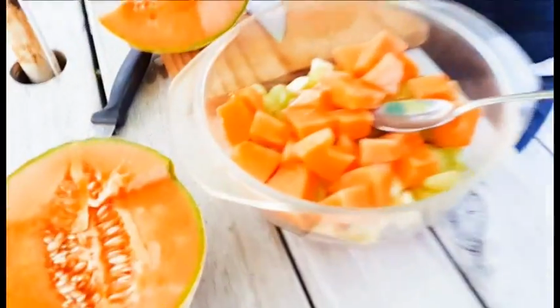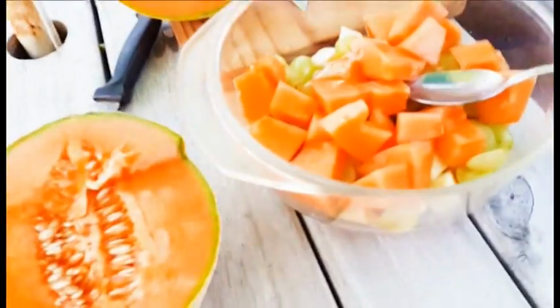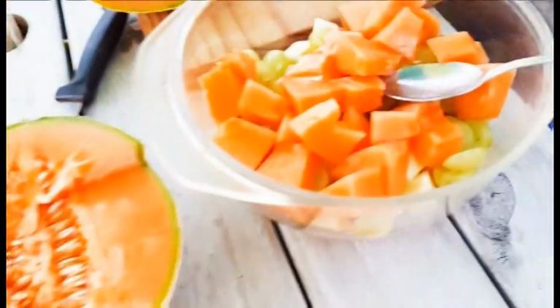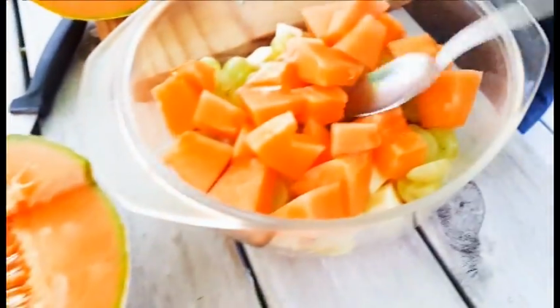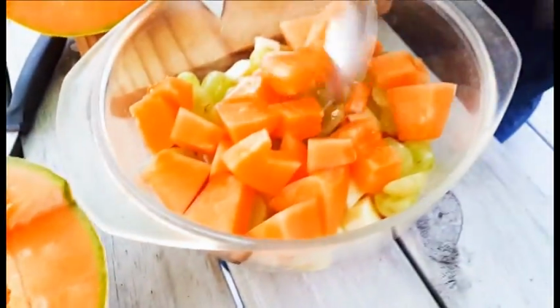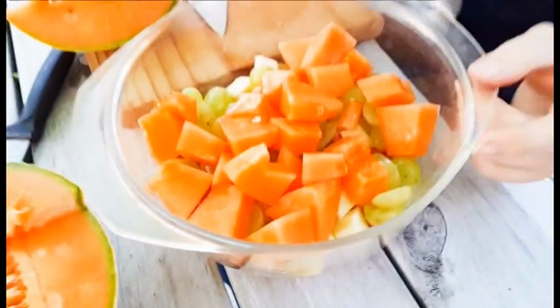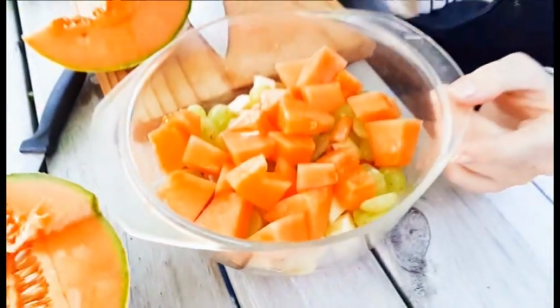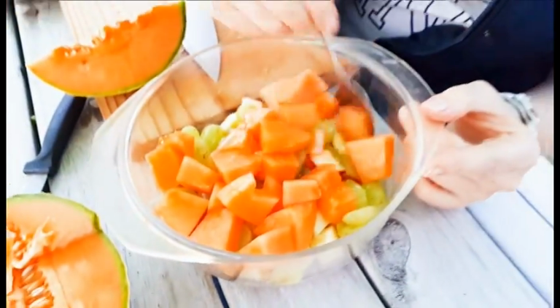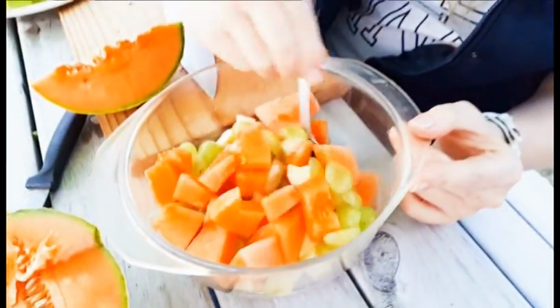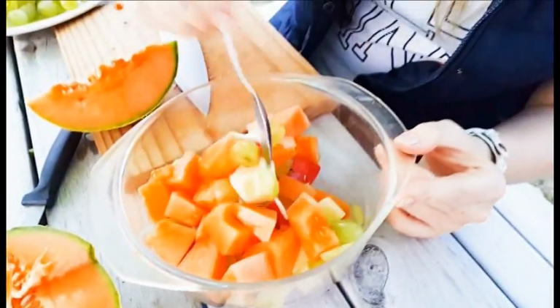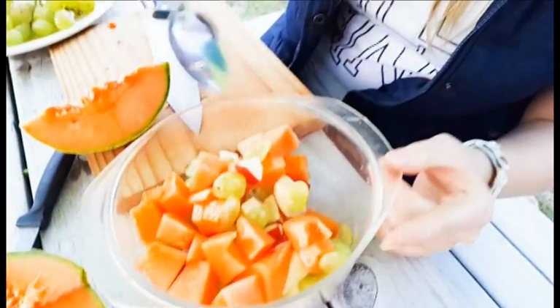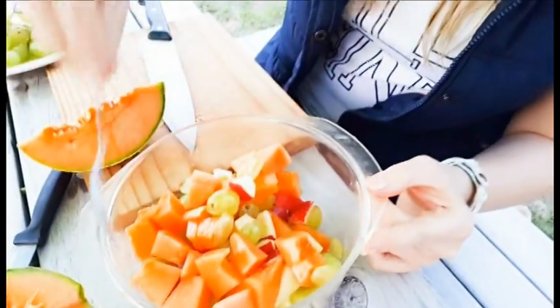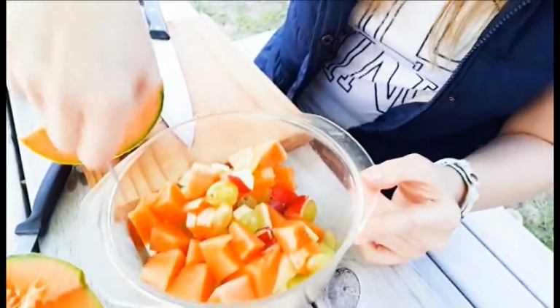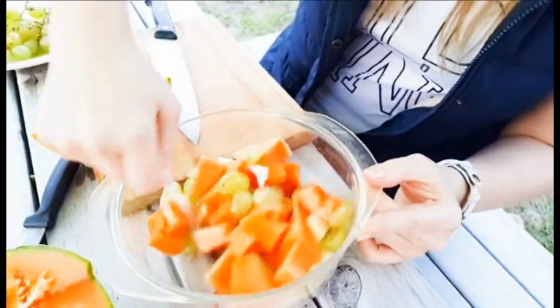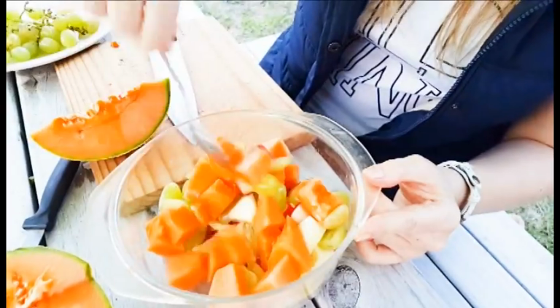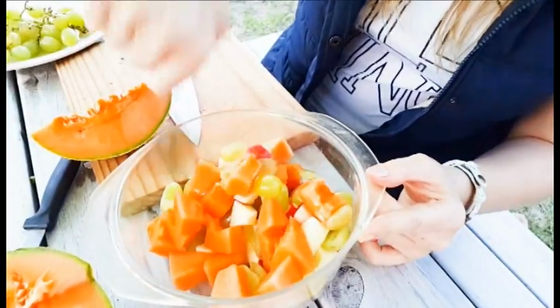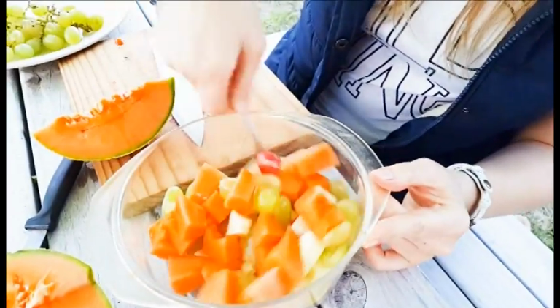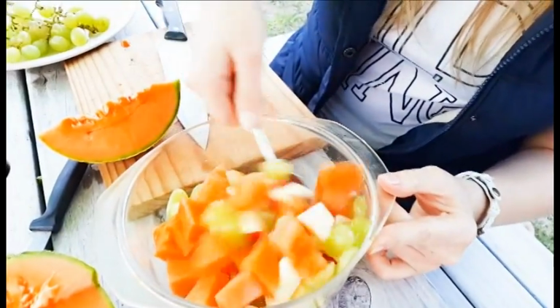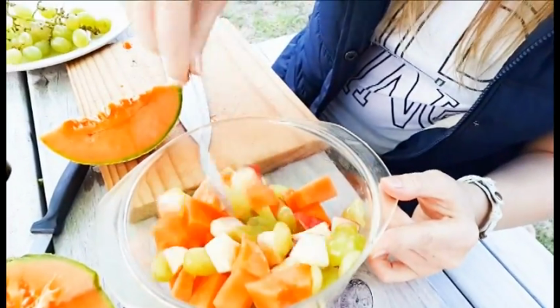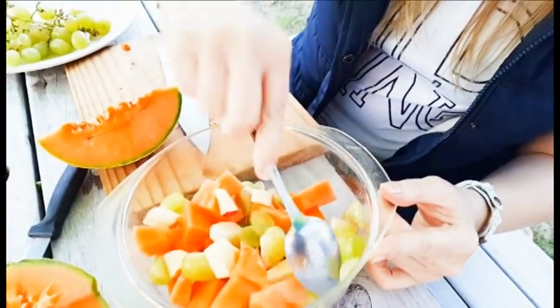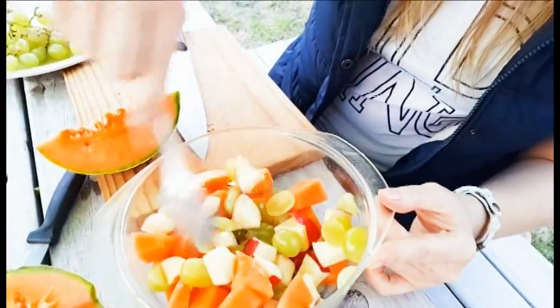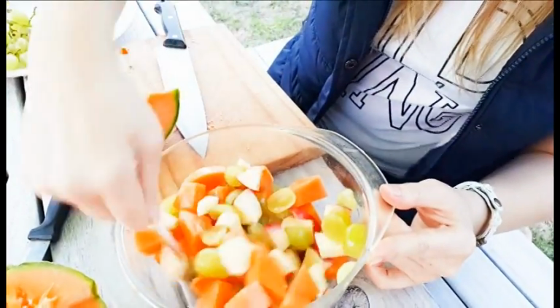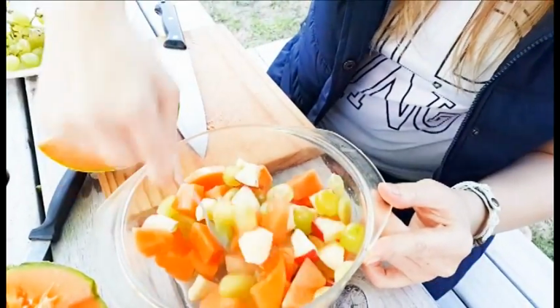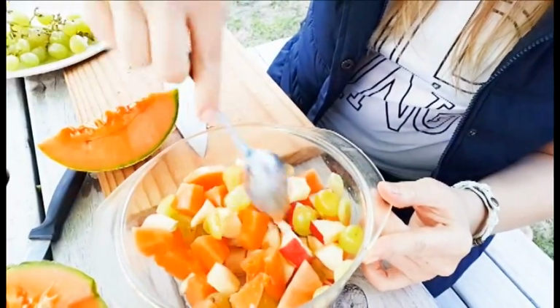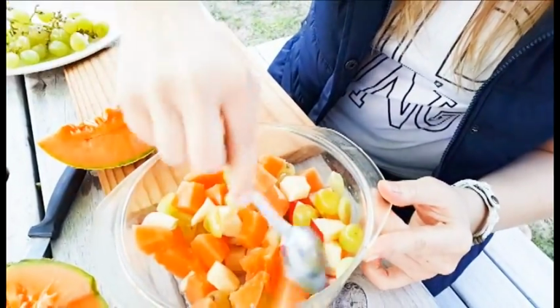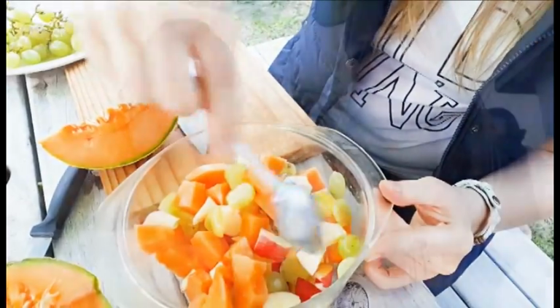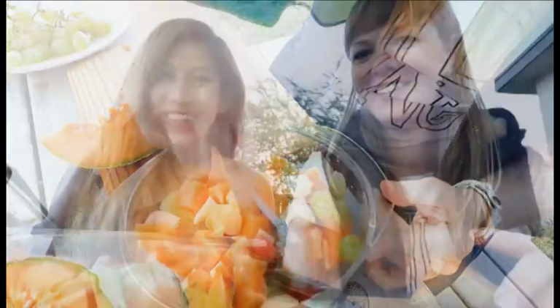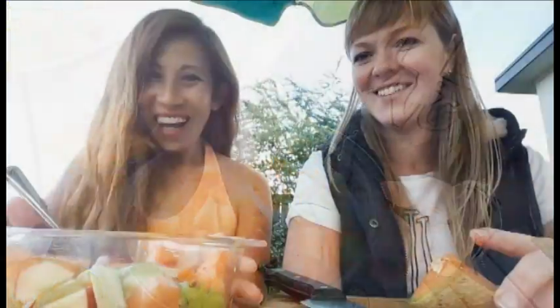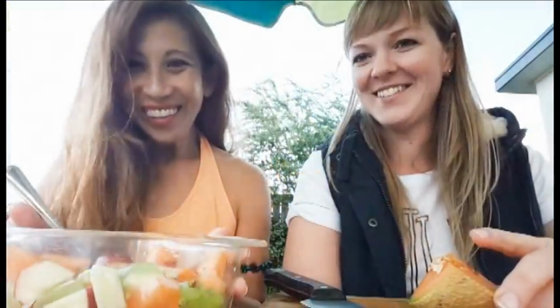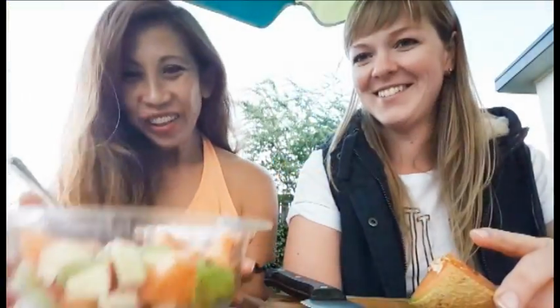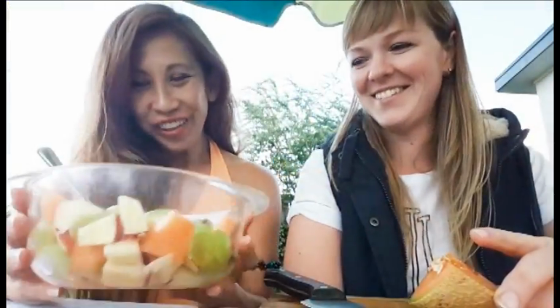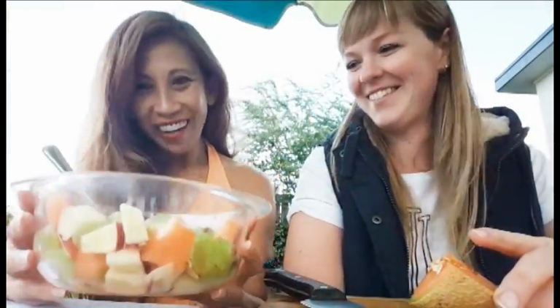That looks beautiful — fruit salad. Just mix it up. Guys, this is the fruit salad.